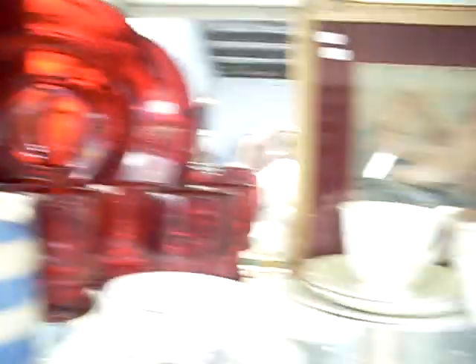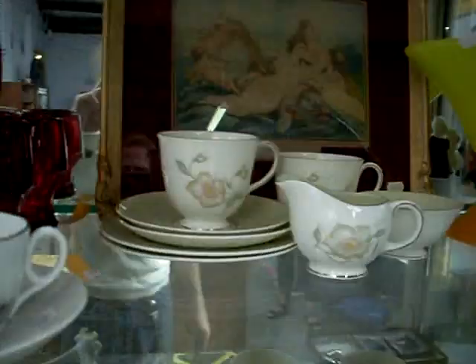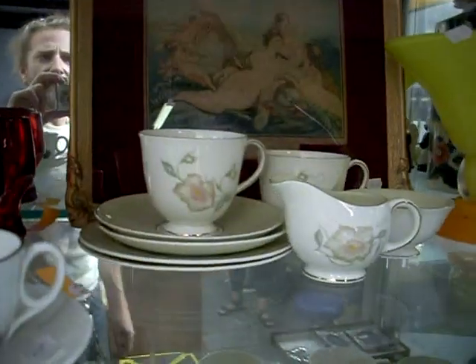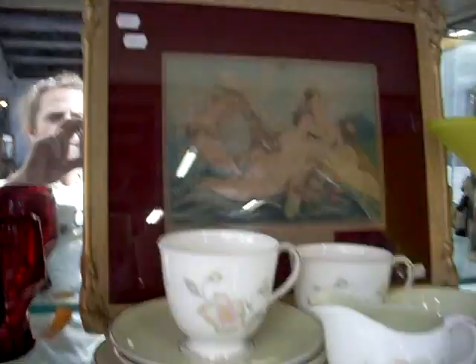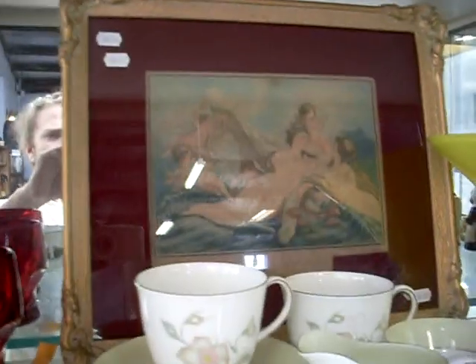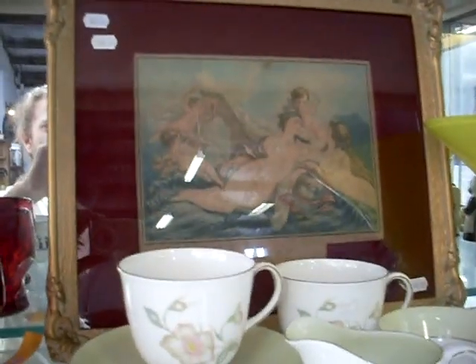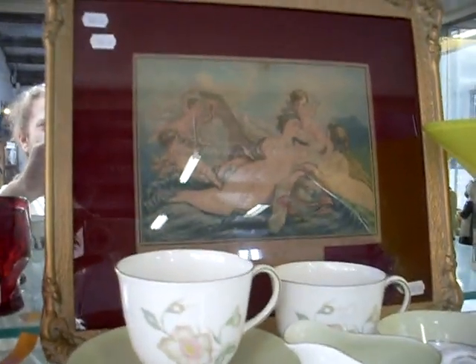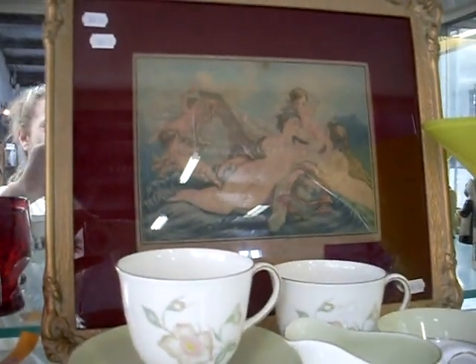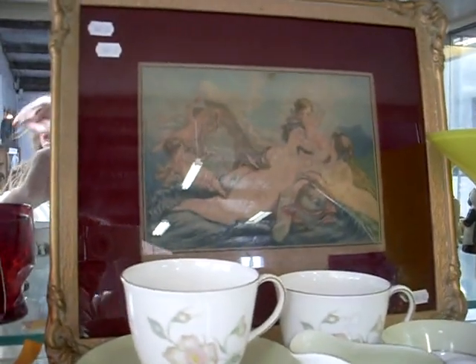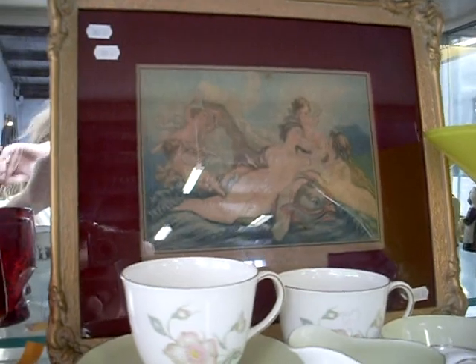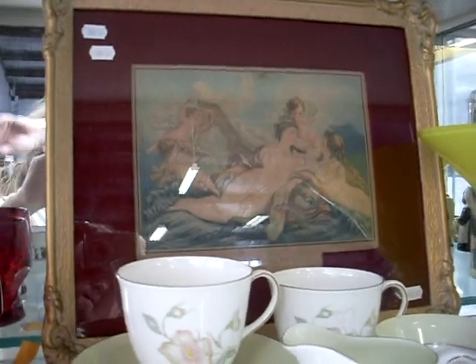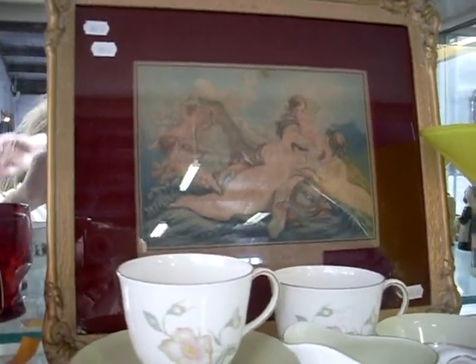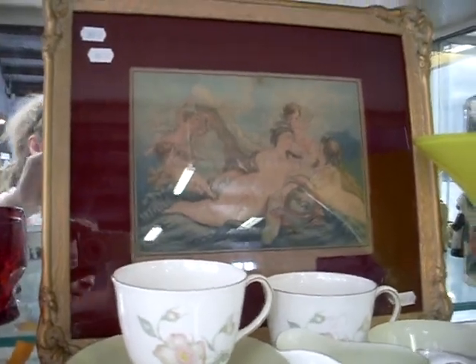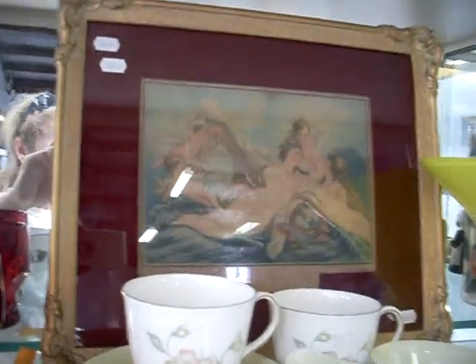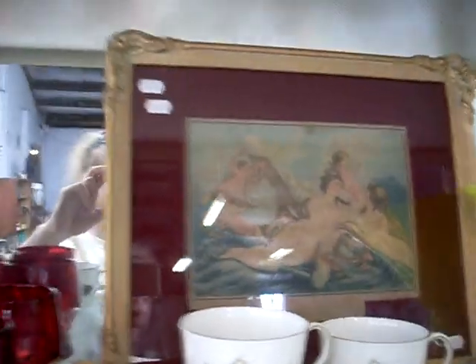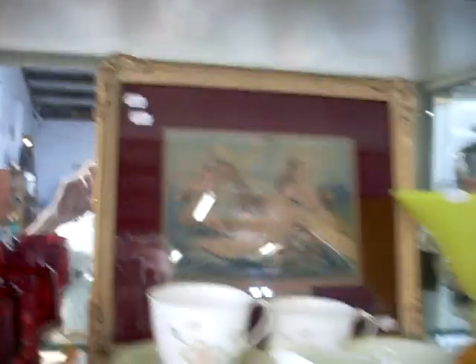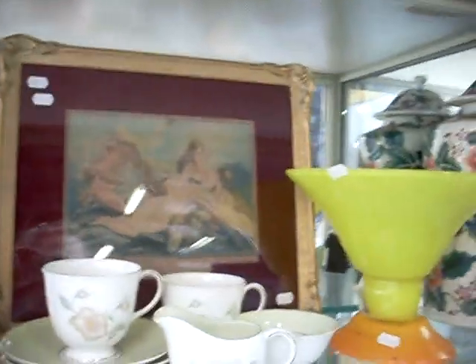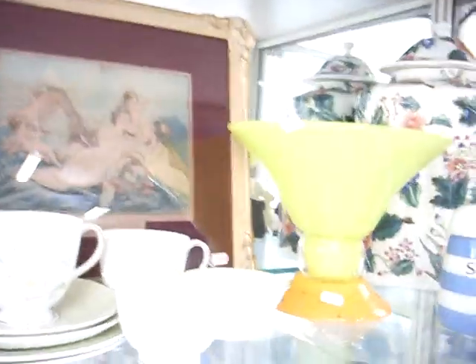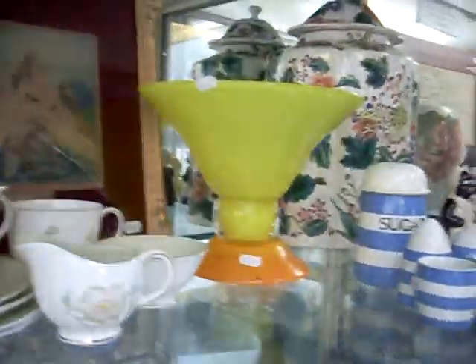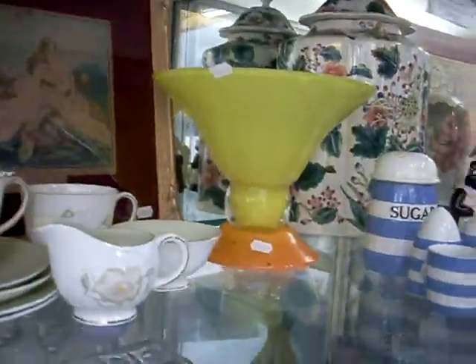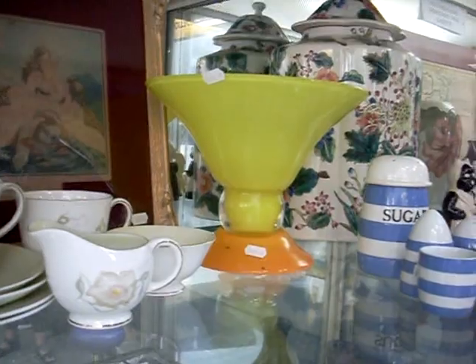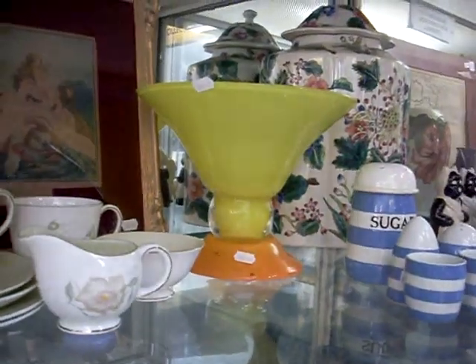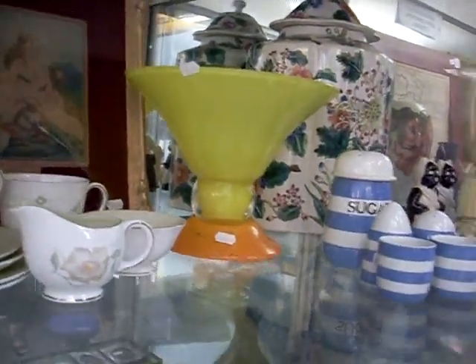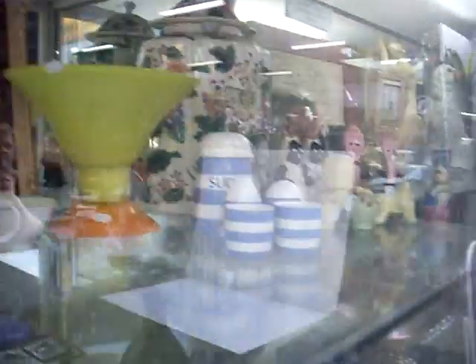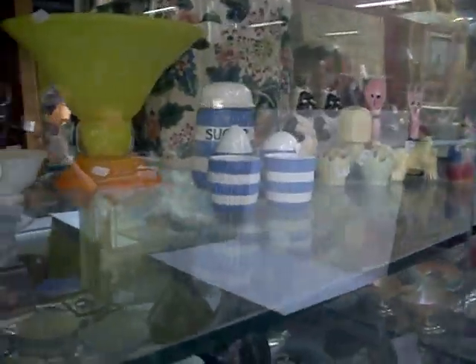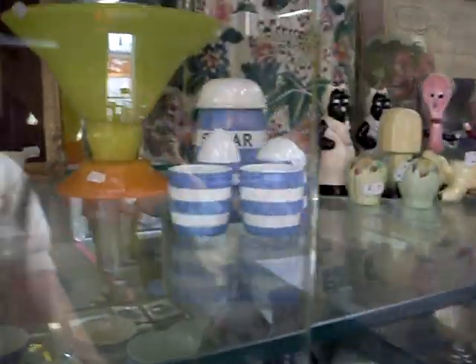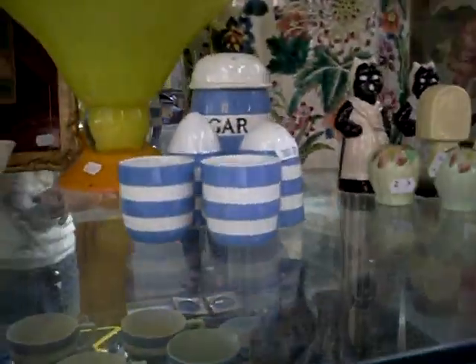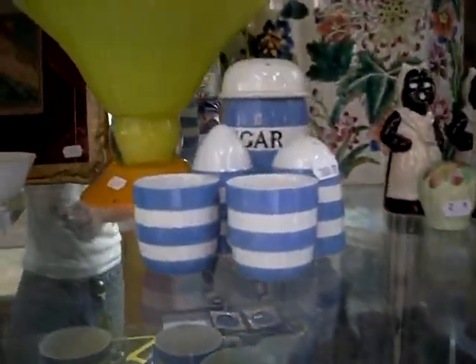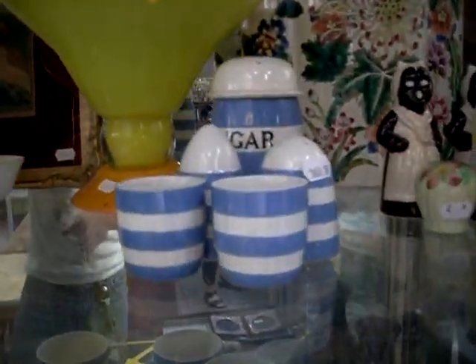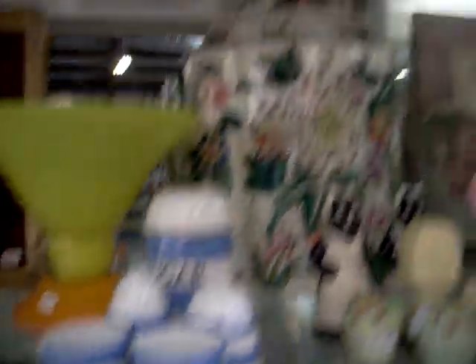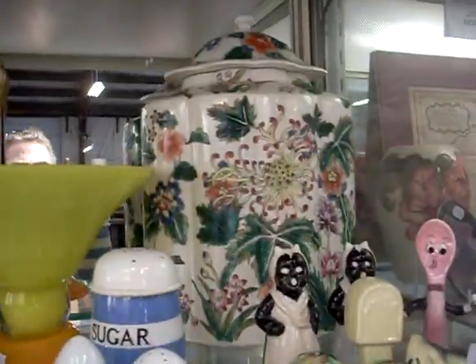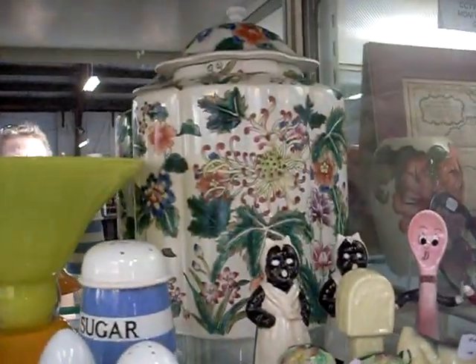Susie Cooper. Lovely old engraving as well — the Birth of Venus, I think it's 19th century. Miles Johnson art glass vase. More TG Green.